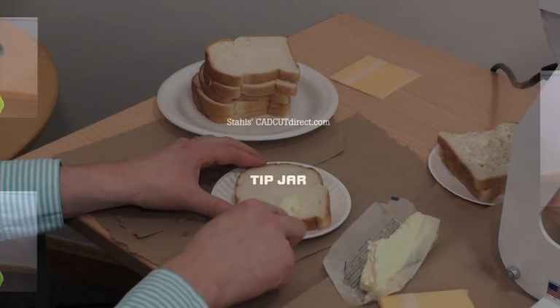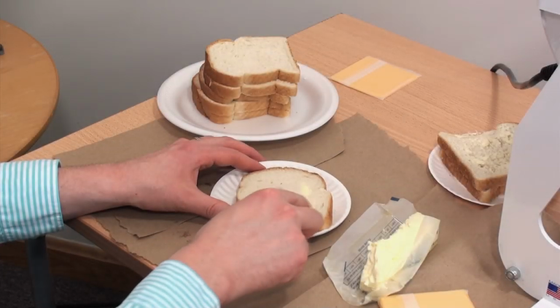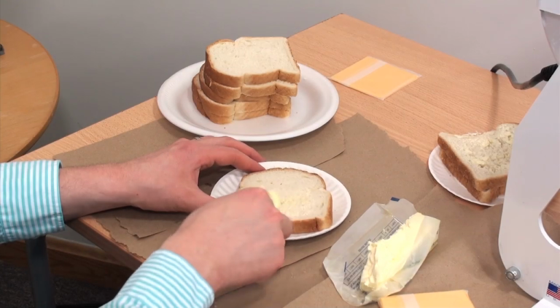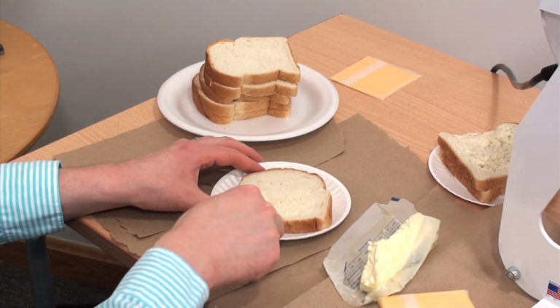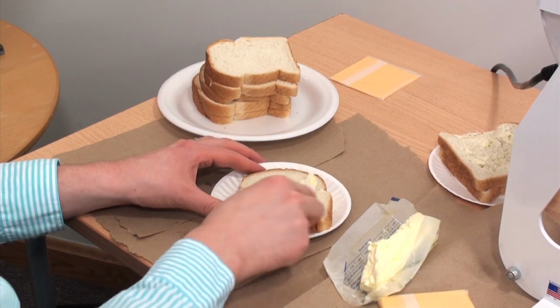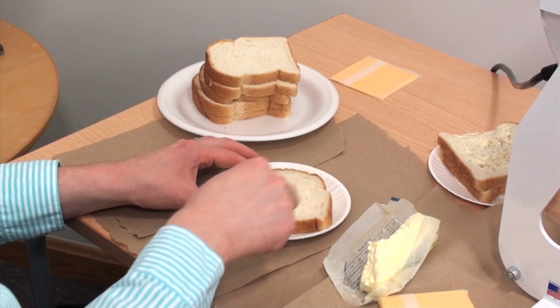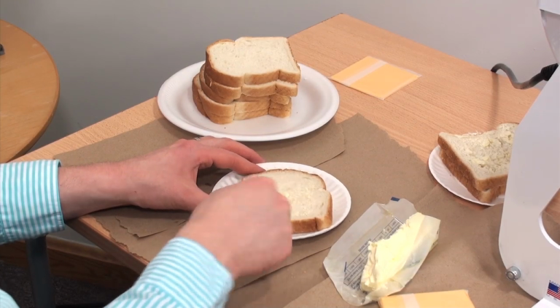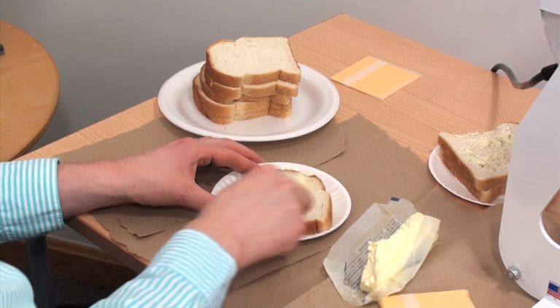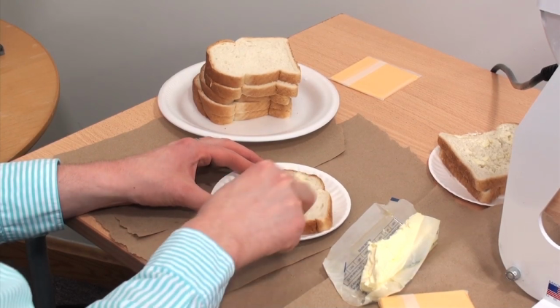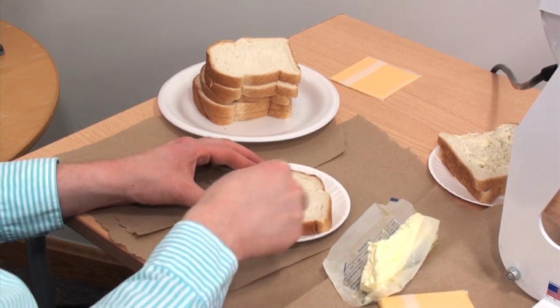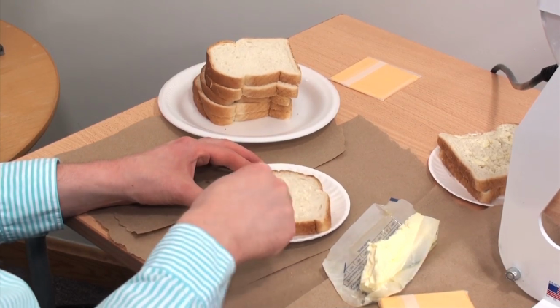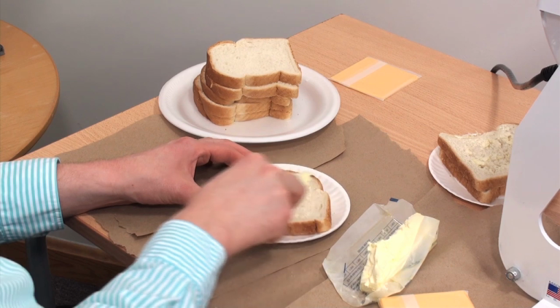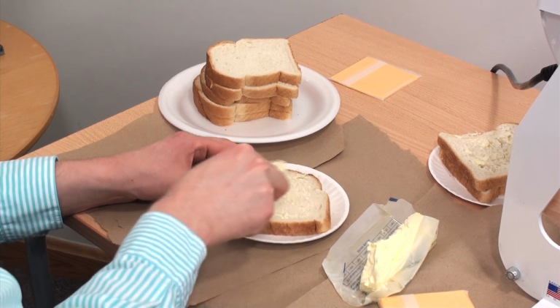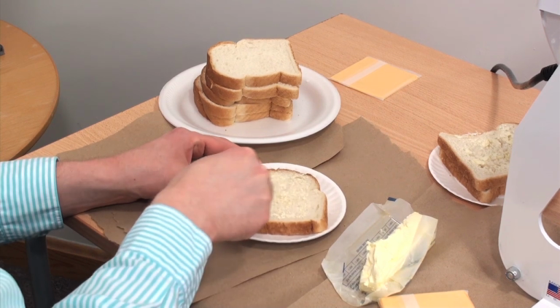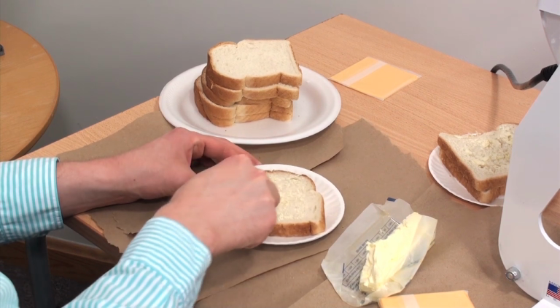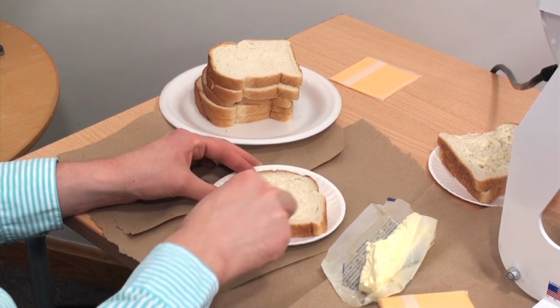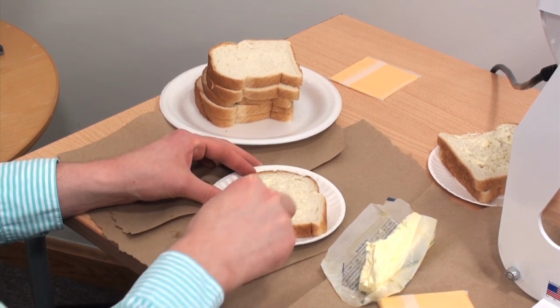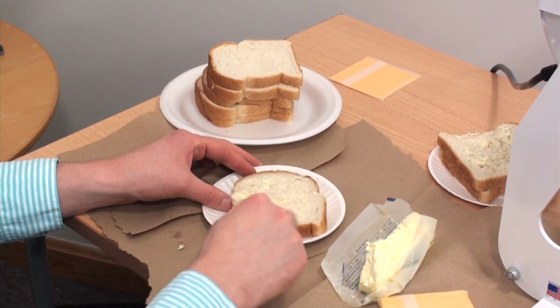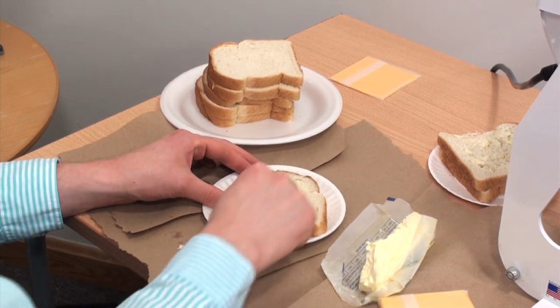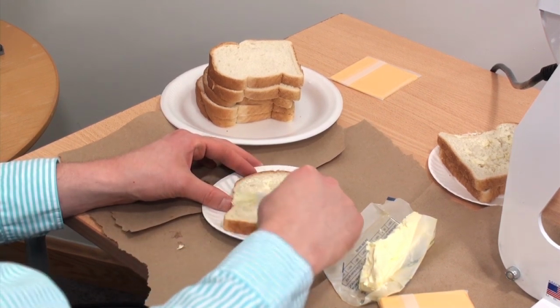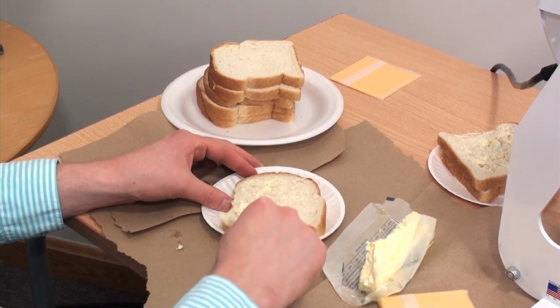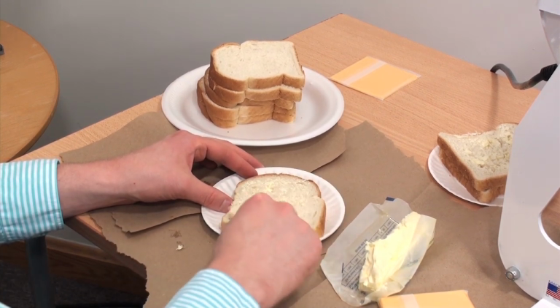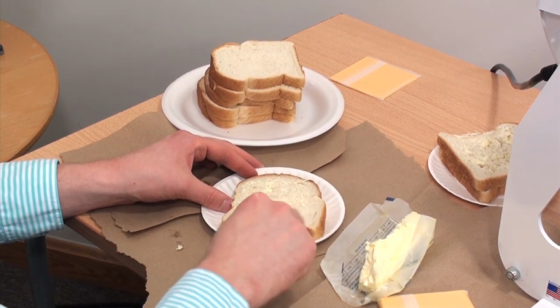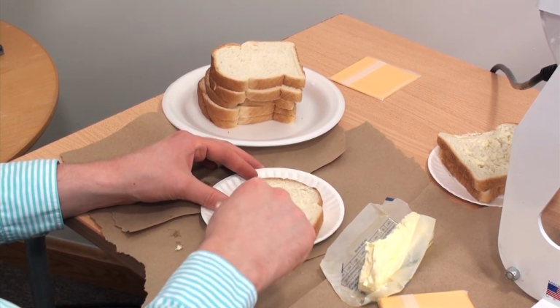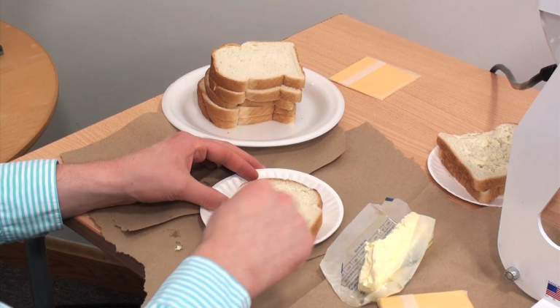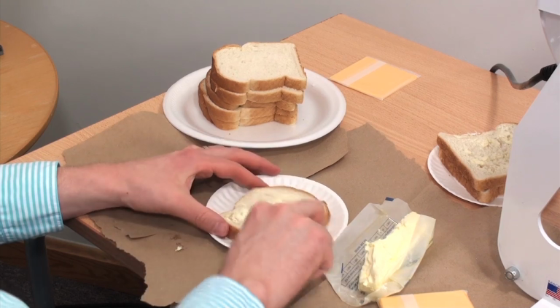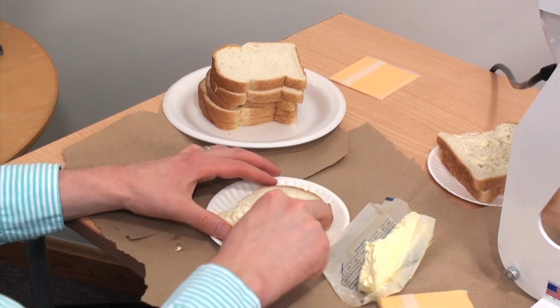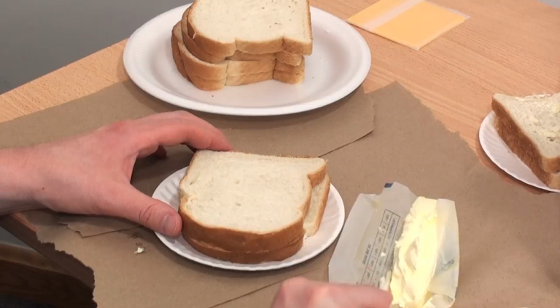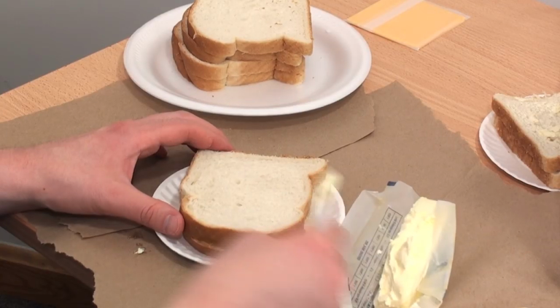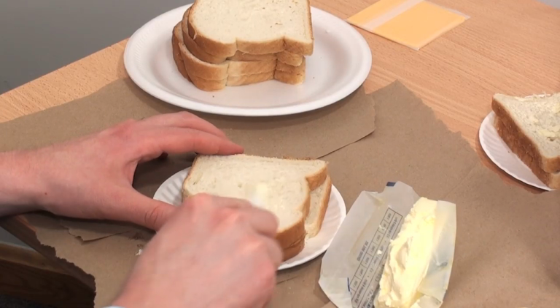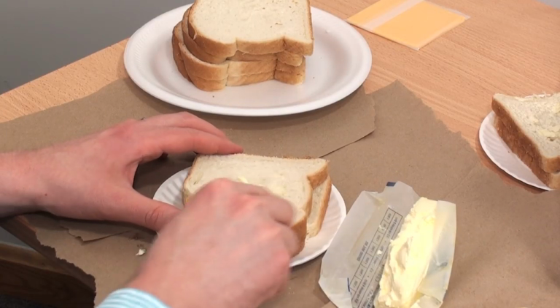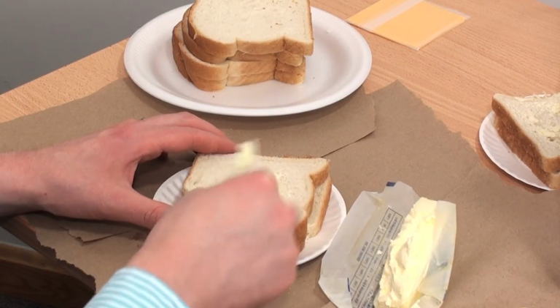Hi and welcome to the Stahls CagCut Direct production tip jar. Today we have a lesson all about pressure, and we're going to show you how to make a grilled cheese to illustrate pressure back to garments and decorating them.